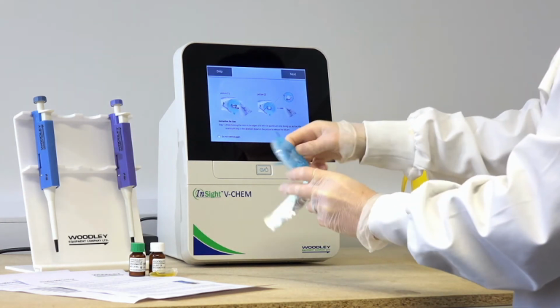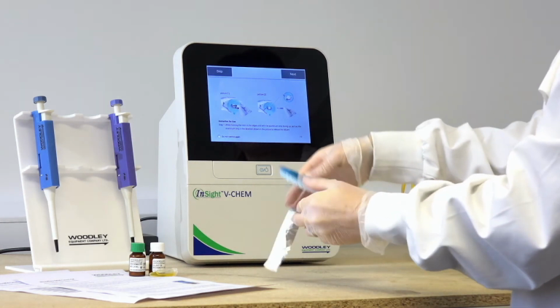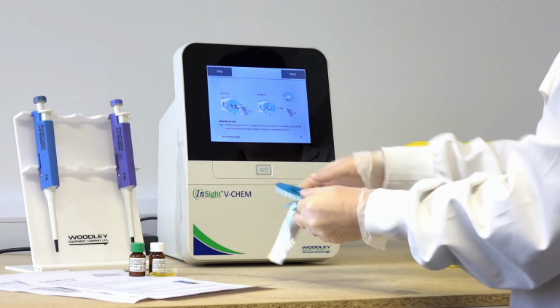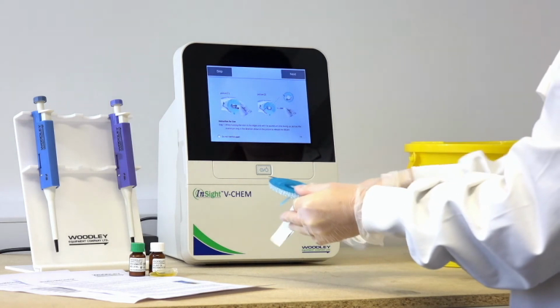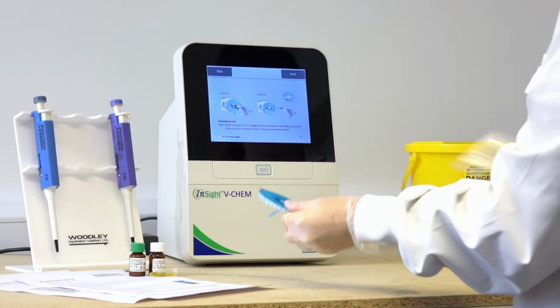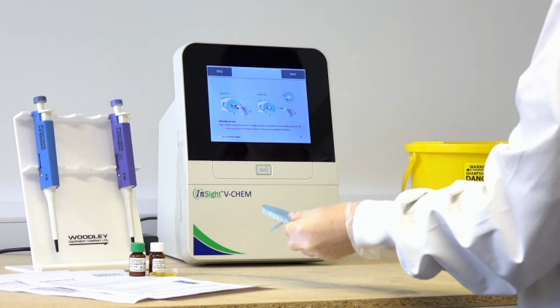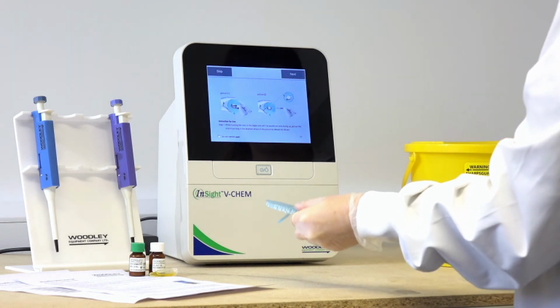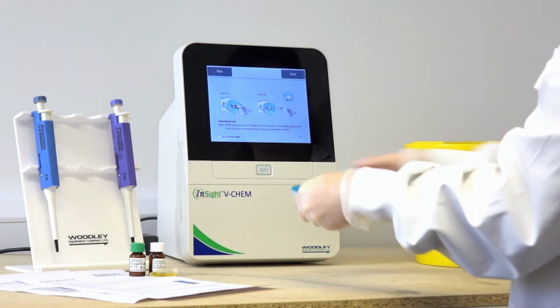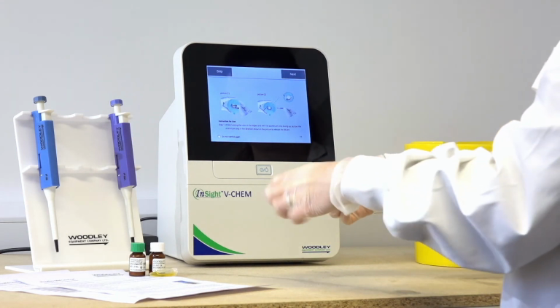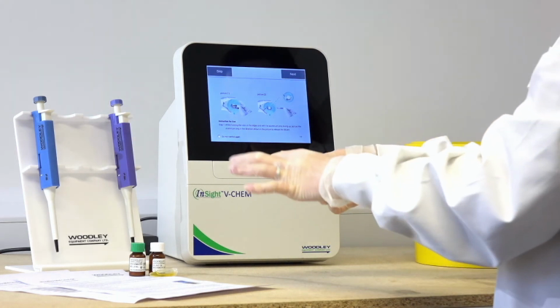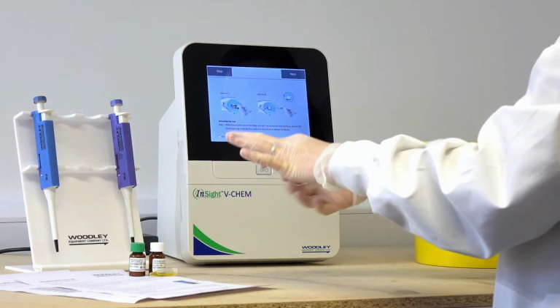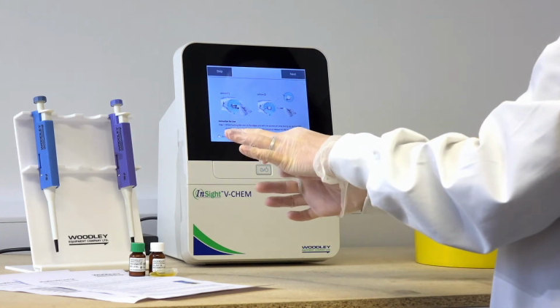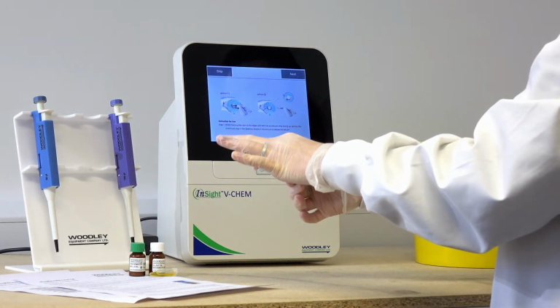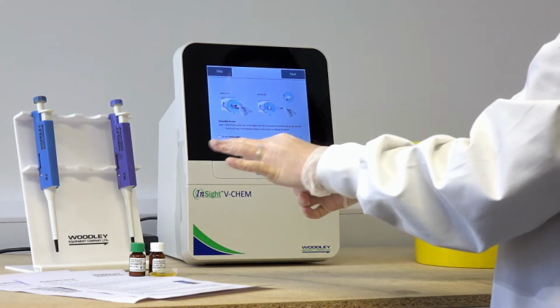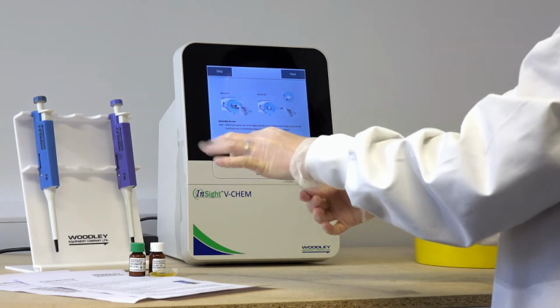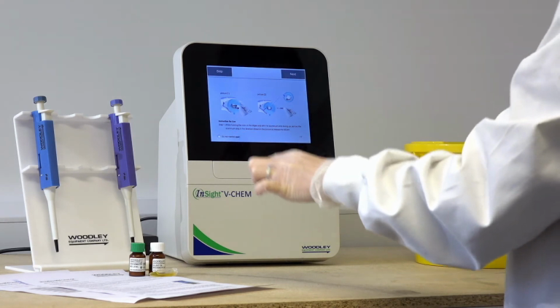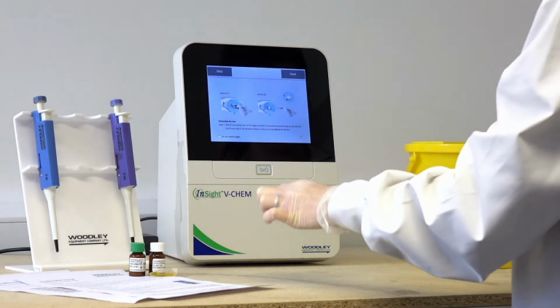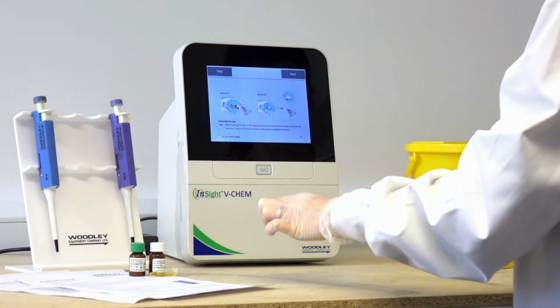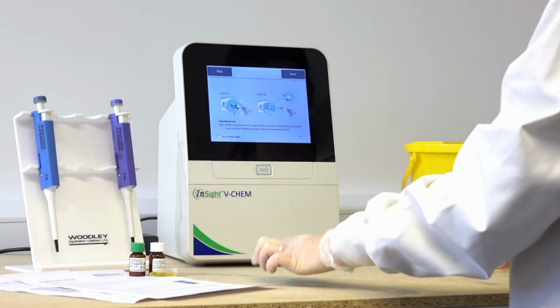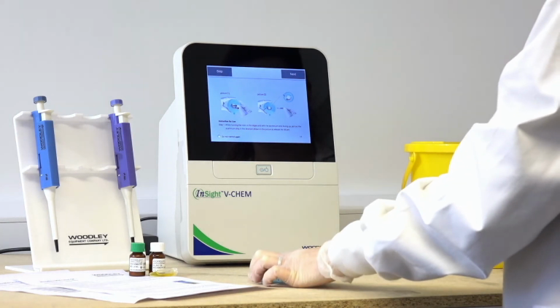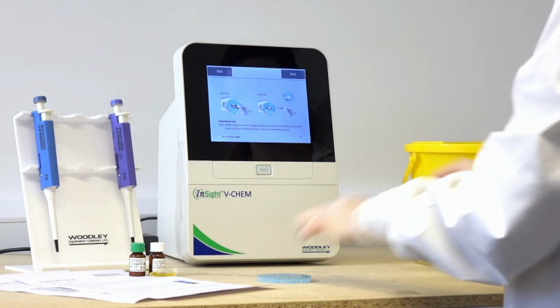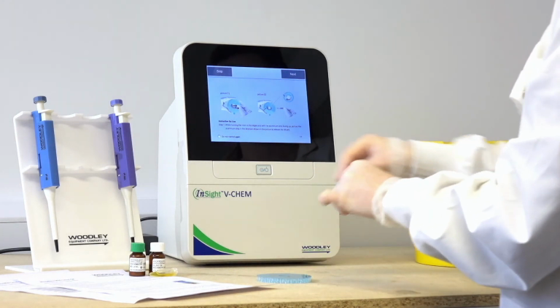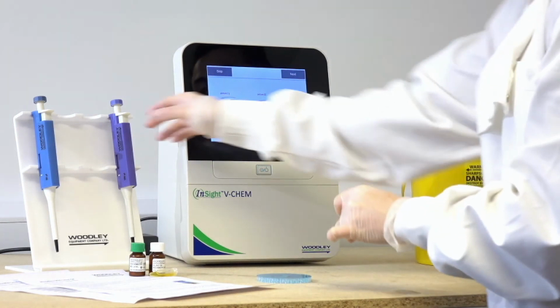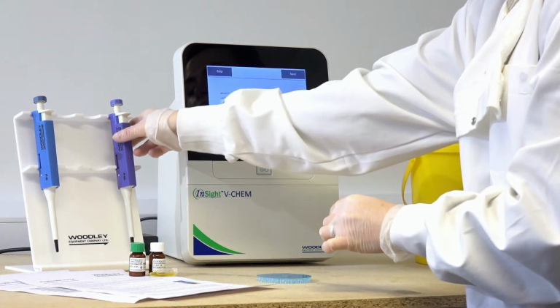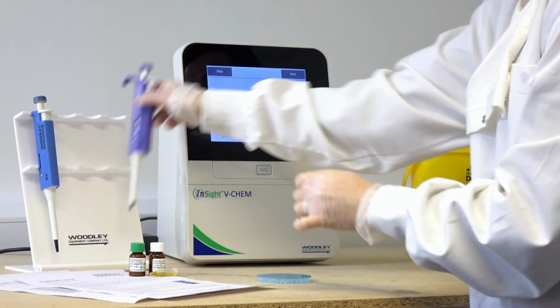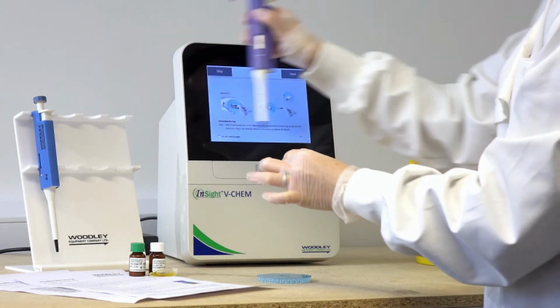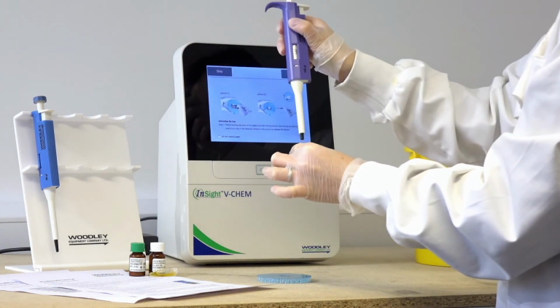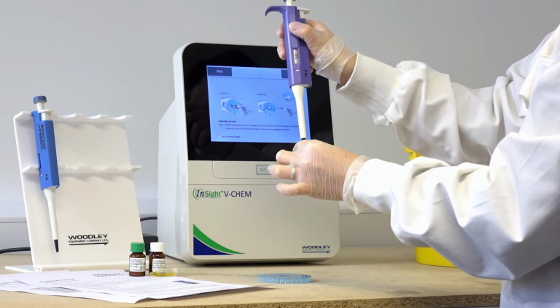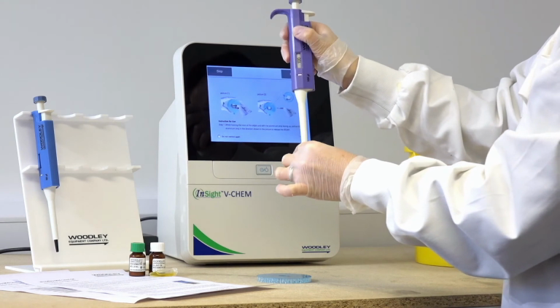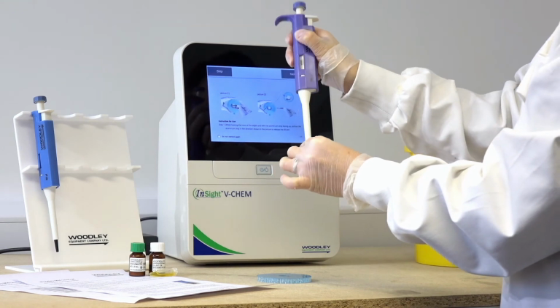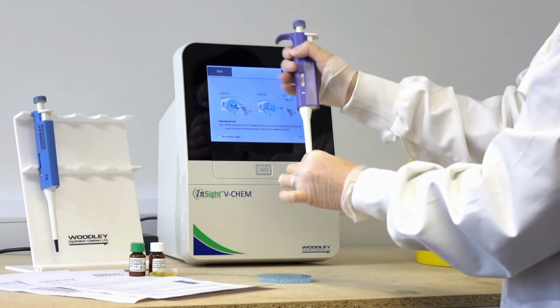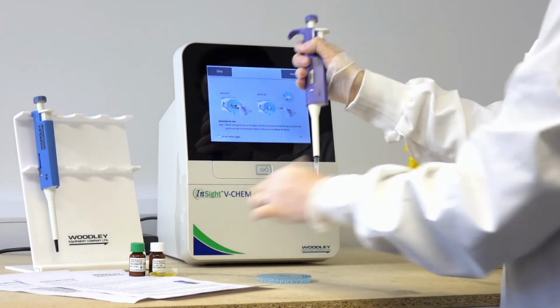The QC is pipetted the same as a patient sample into the rotor, and the foil tab is removed.